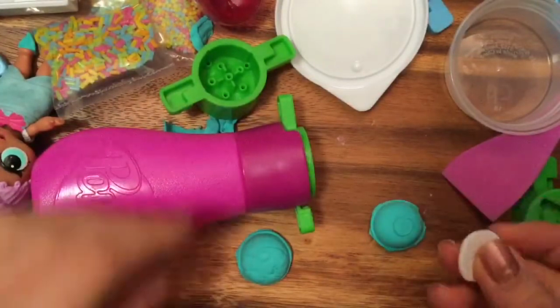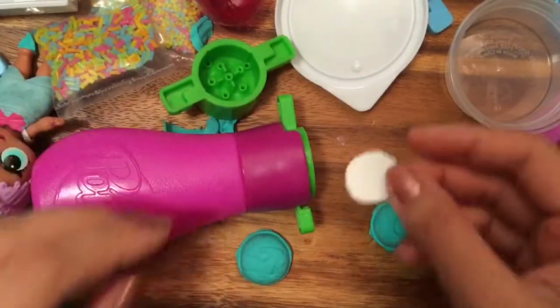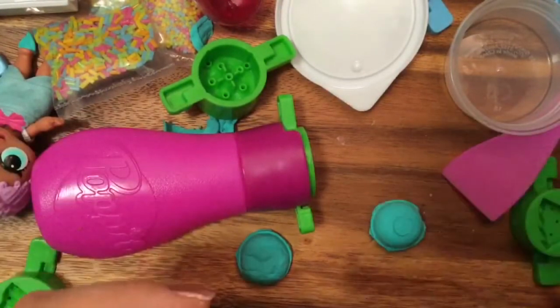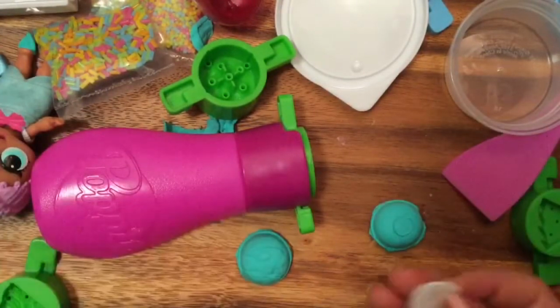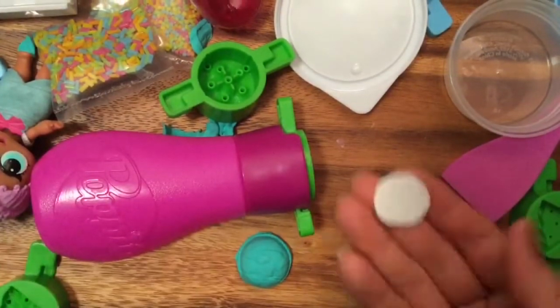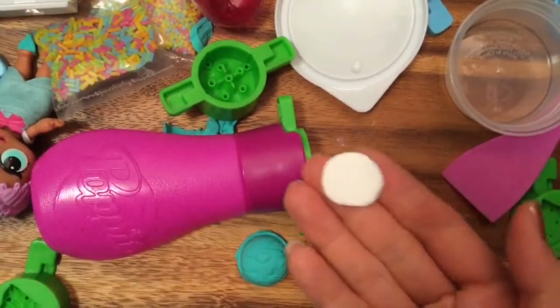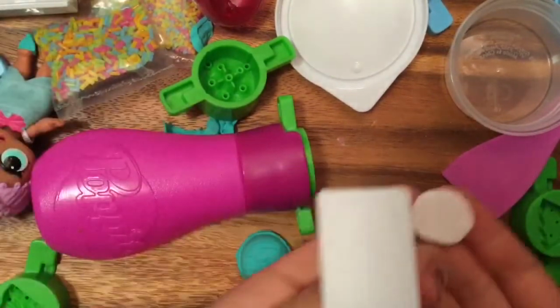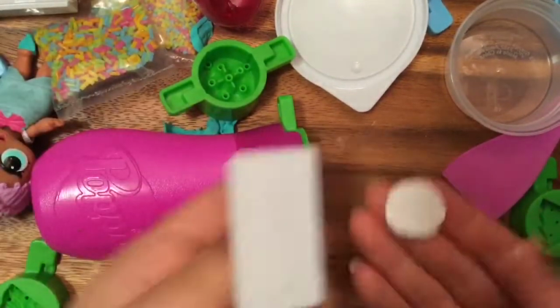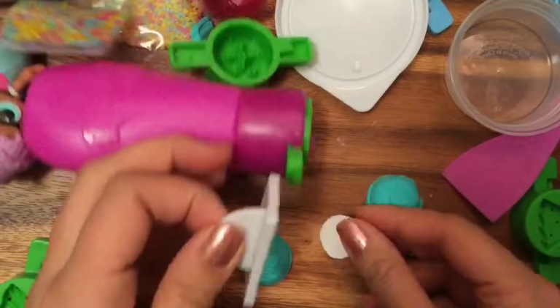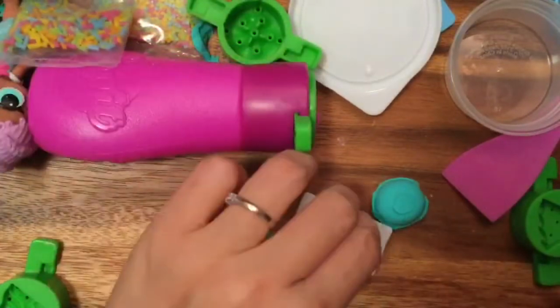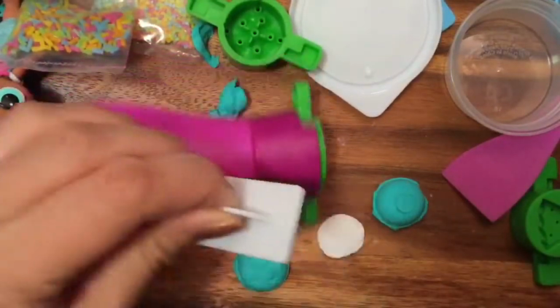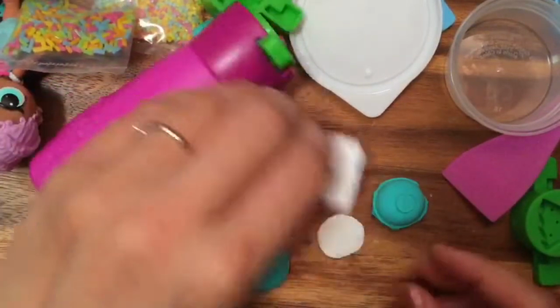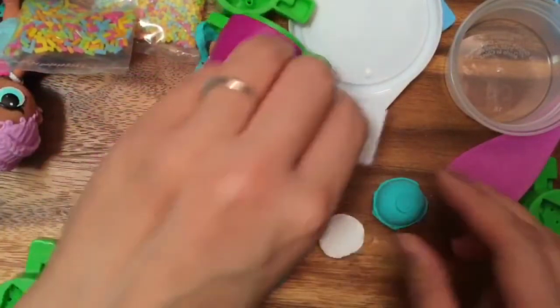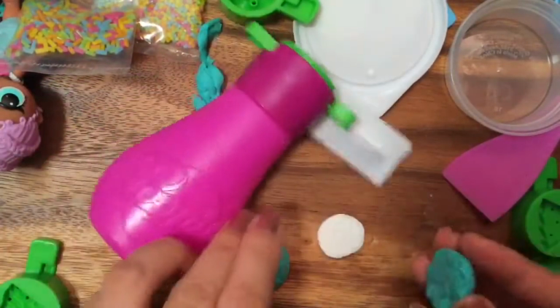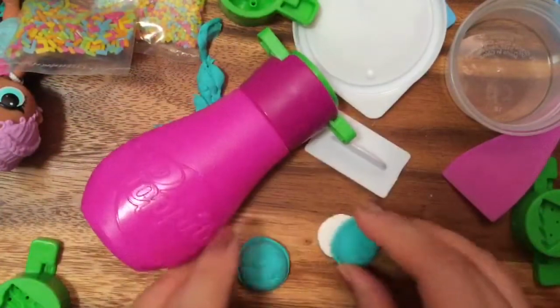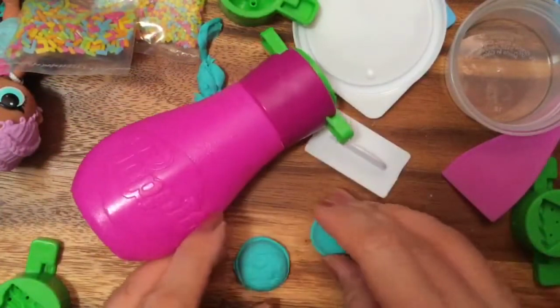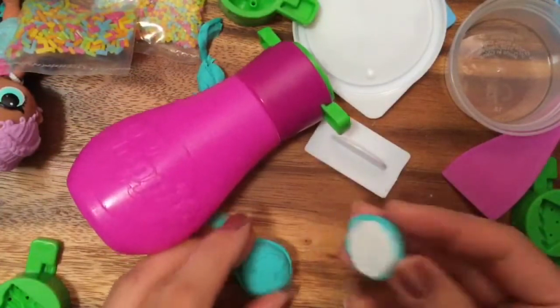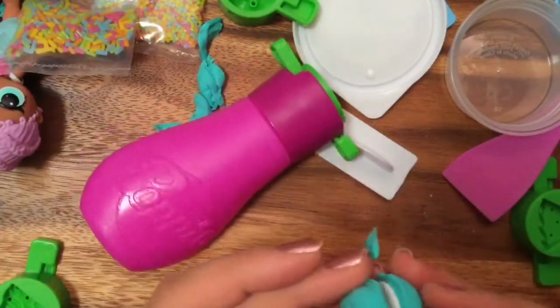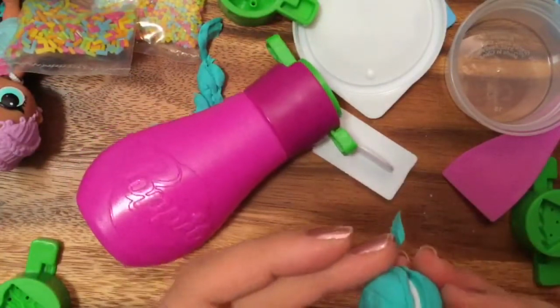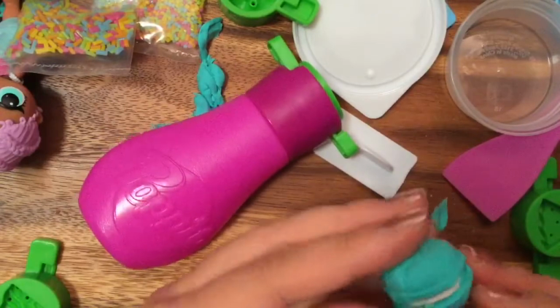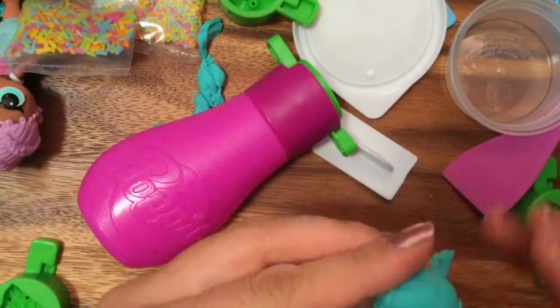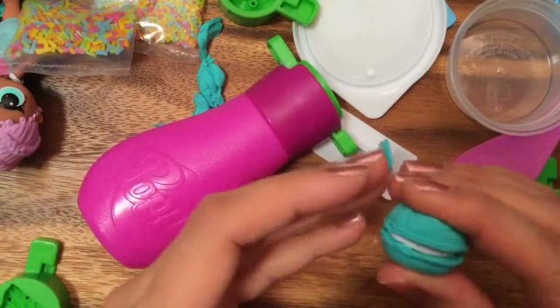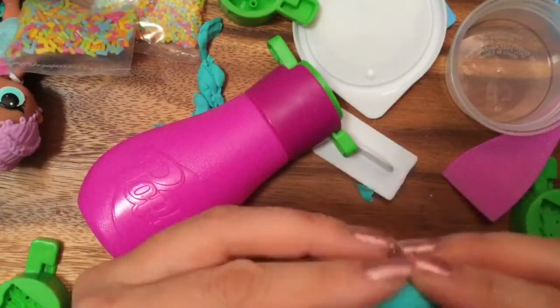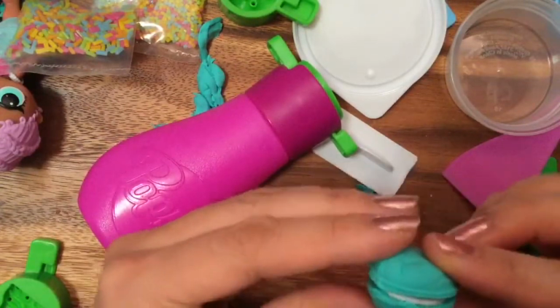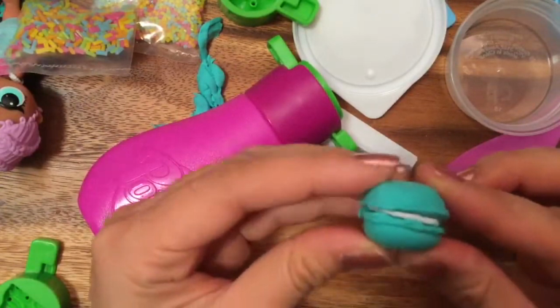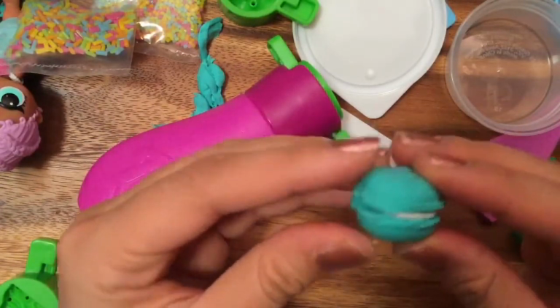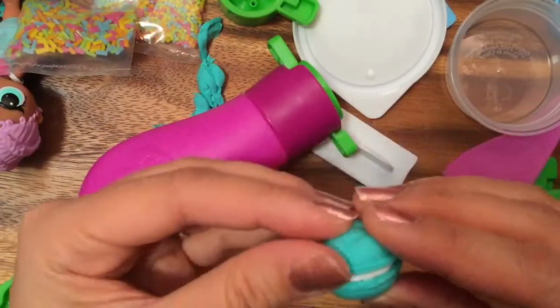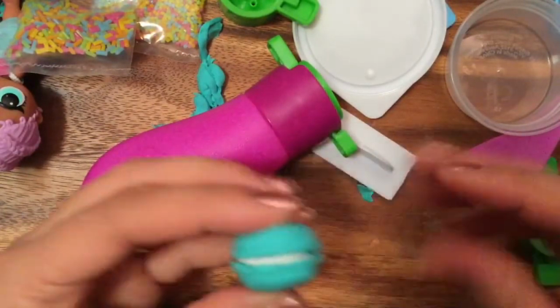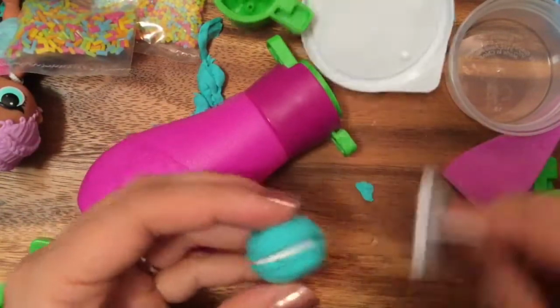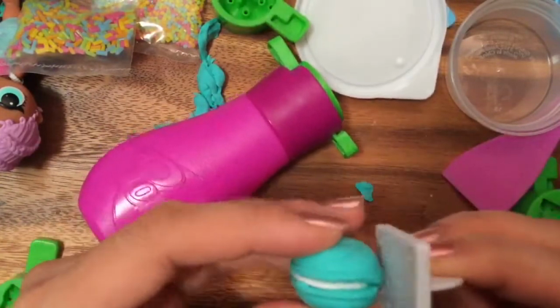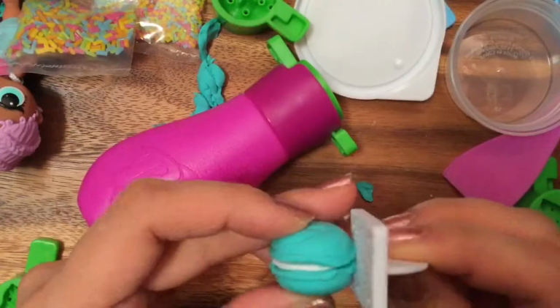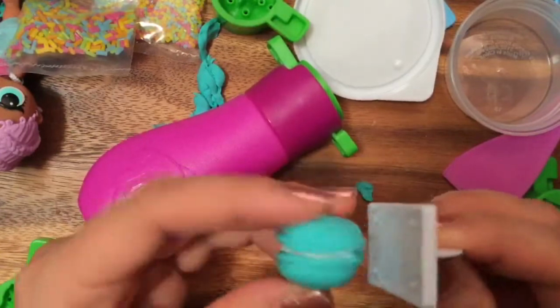My little assistant made the filling — she rolled it out and now we're gonna make the filling like that. Oh my gosh, this macaroon looks so yummy! You can even use this tool to make some texture — you know how the sides of the macaroon have a little texture, like little legs on it. Delicious!